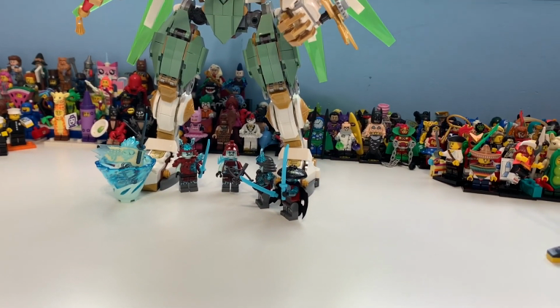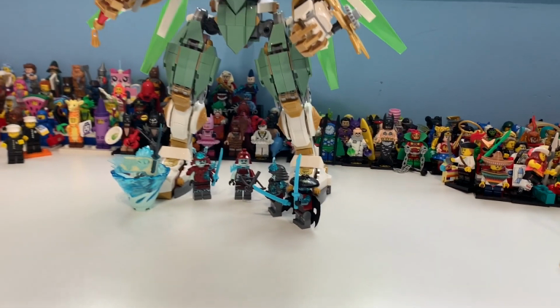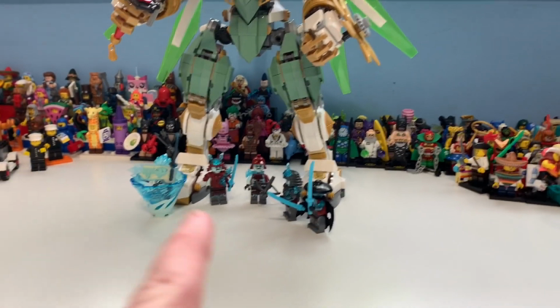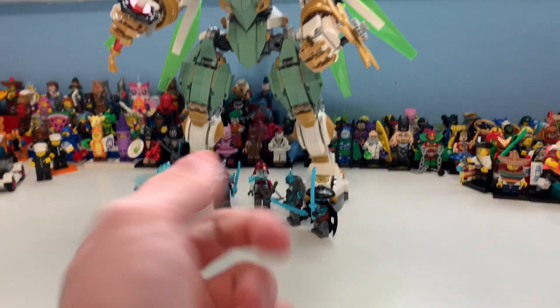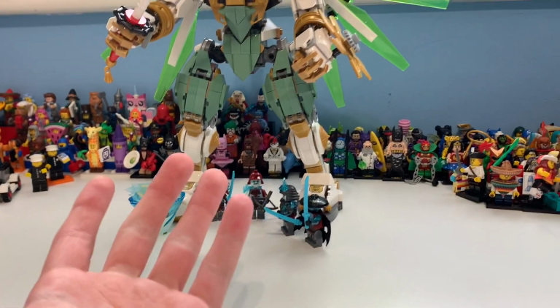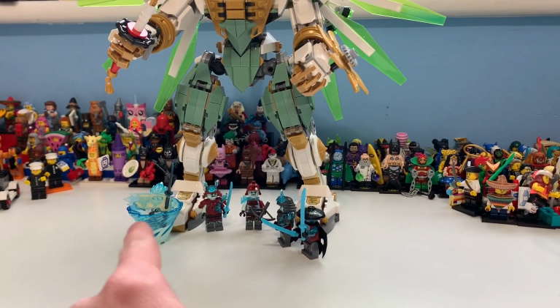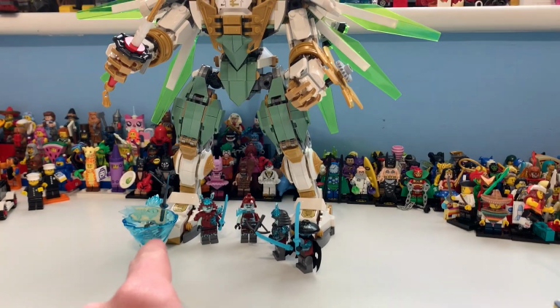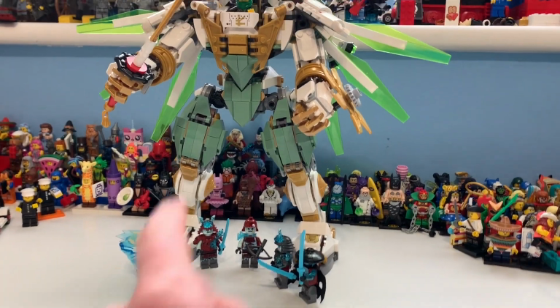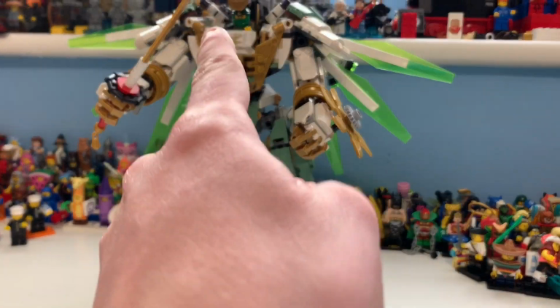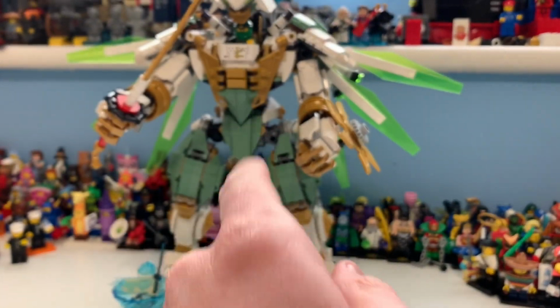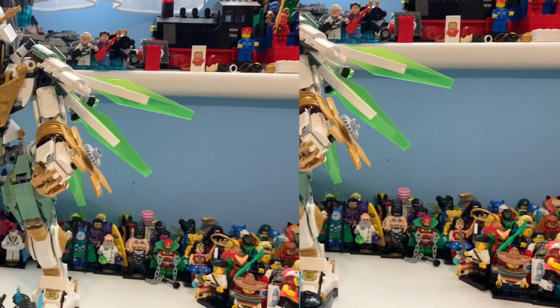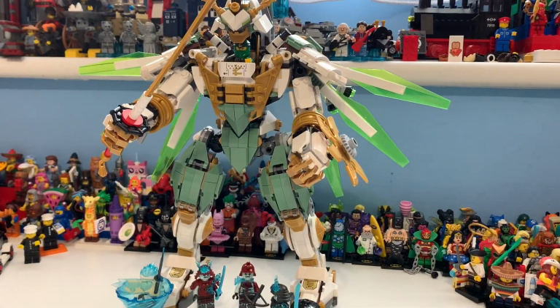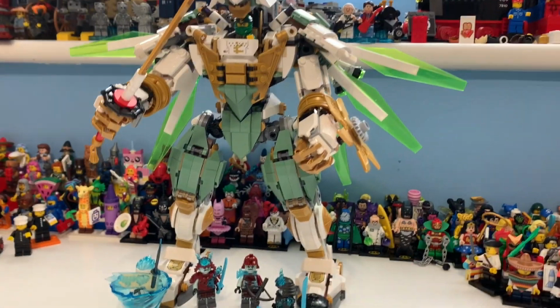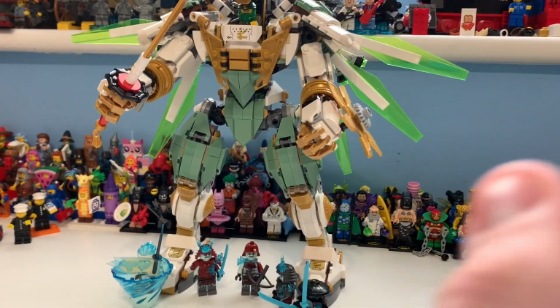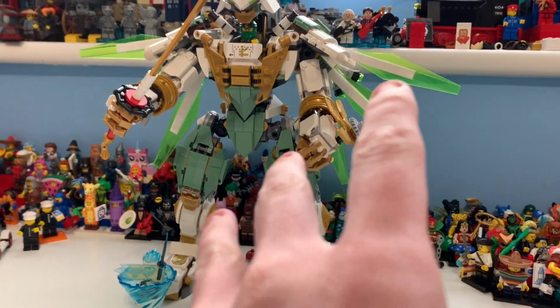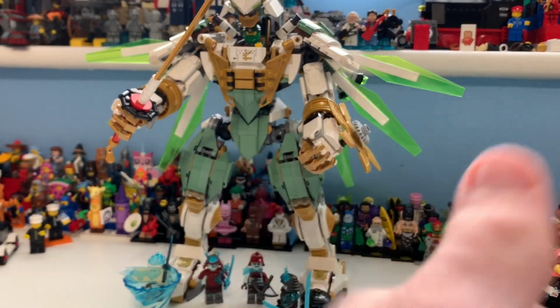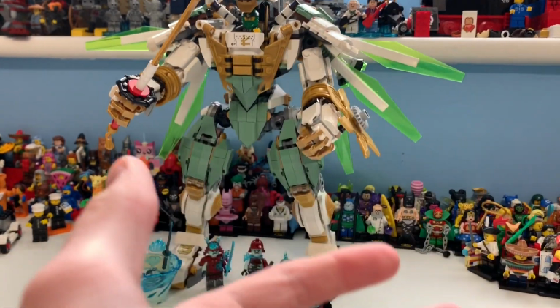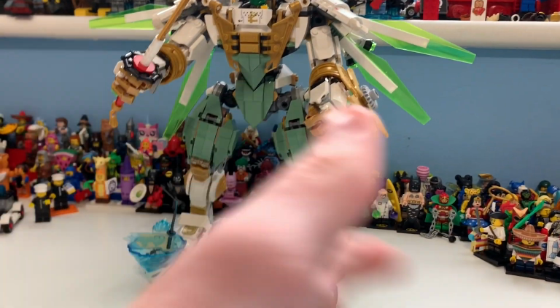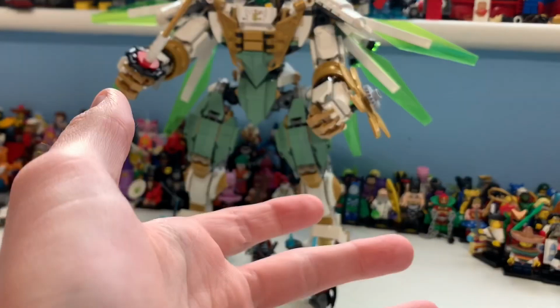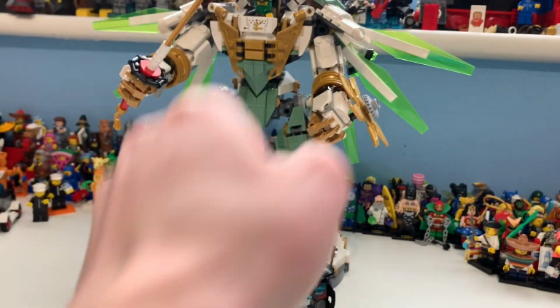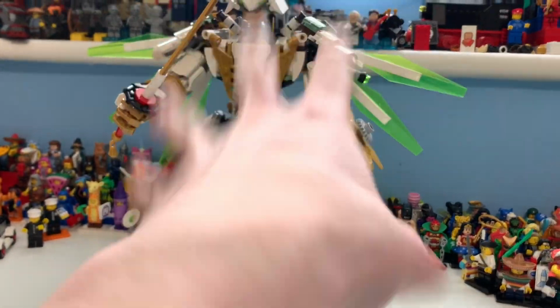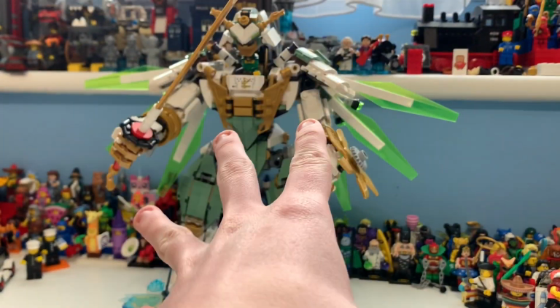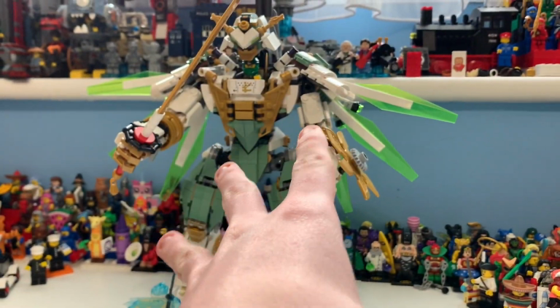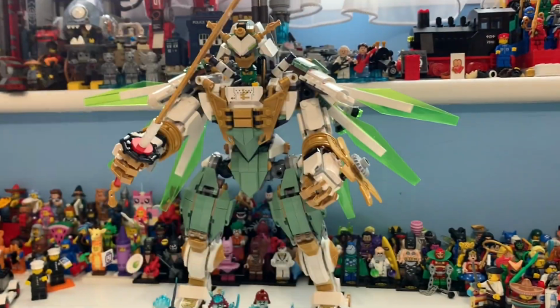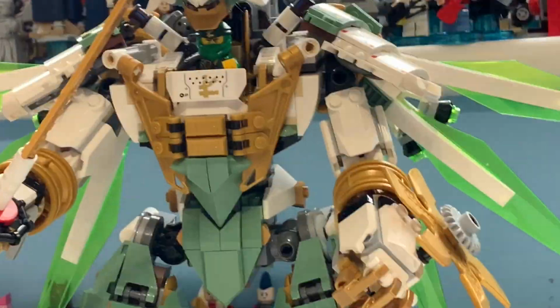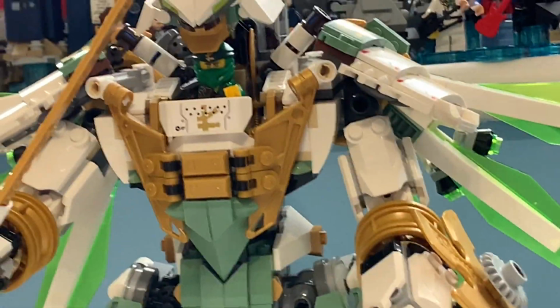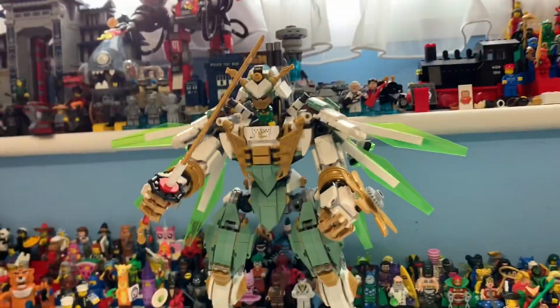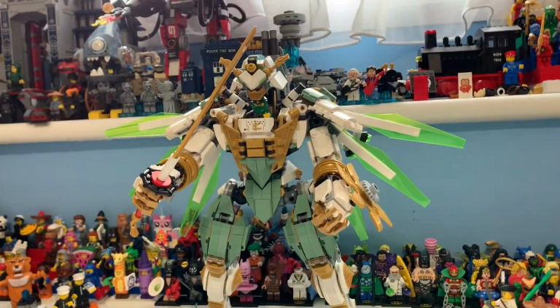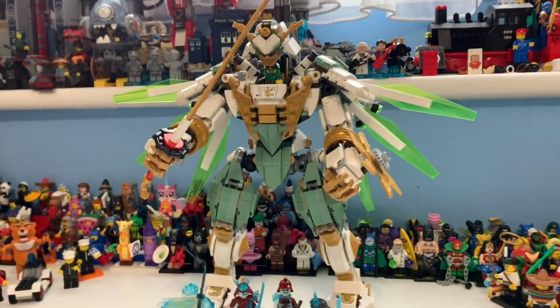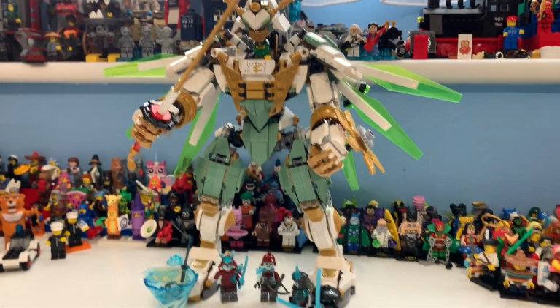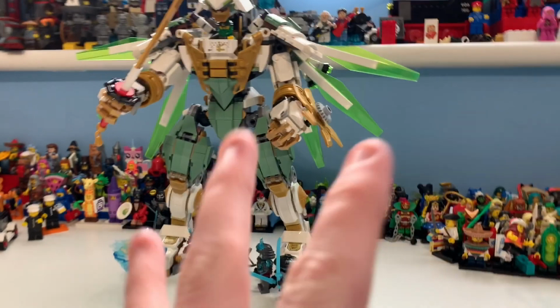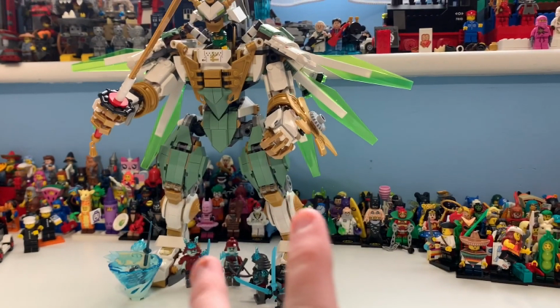It does have six minifigures. This set actually comes with Lloyd — not including the Forbidden Lloyd or the half mask — to get the whole suited version you have to get this set, which is obviously annoying for people who don't want to get this set.